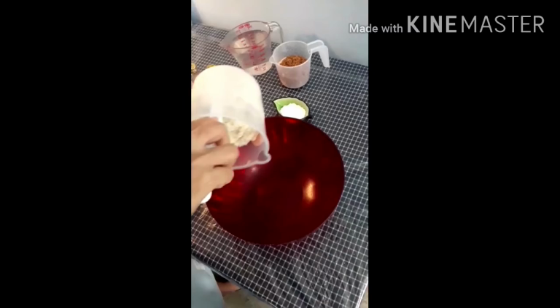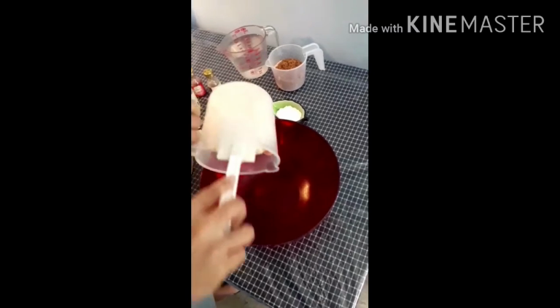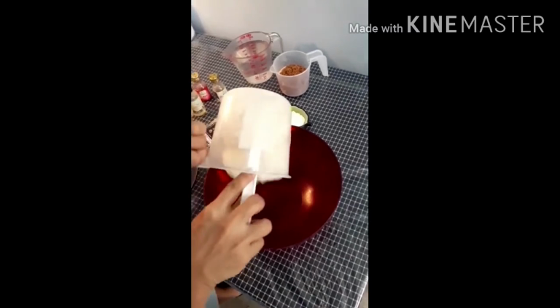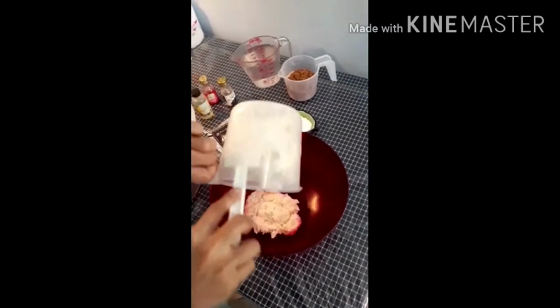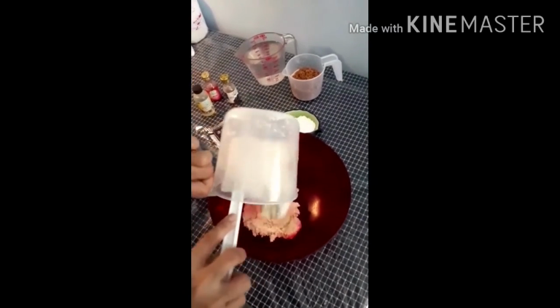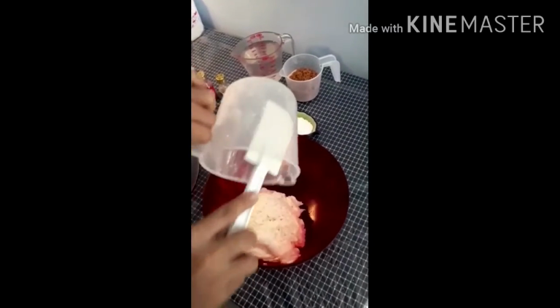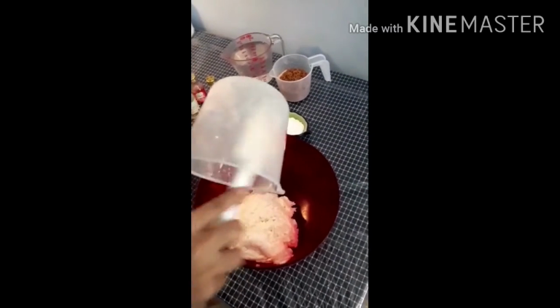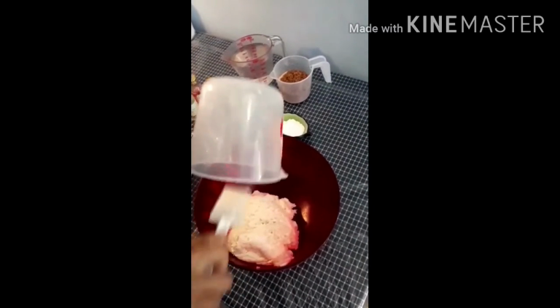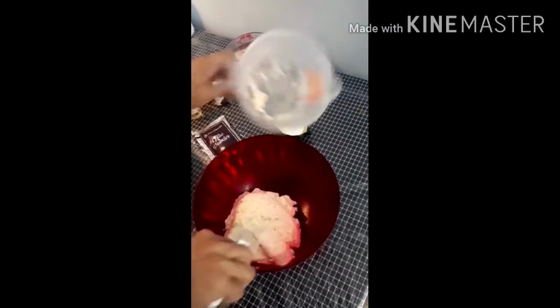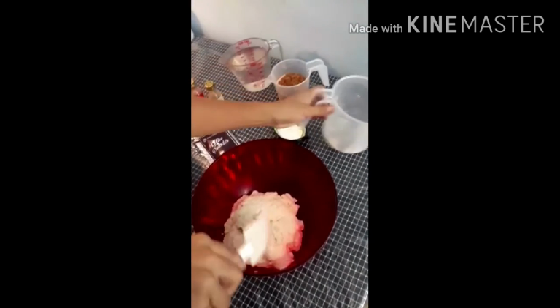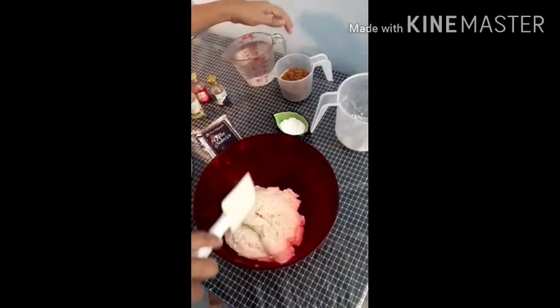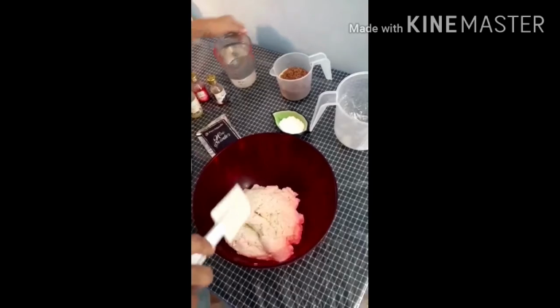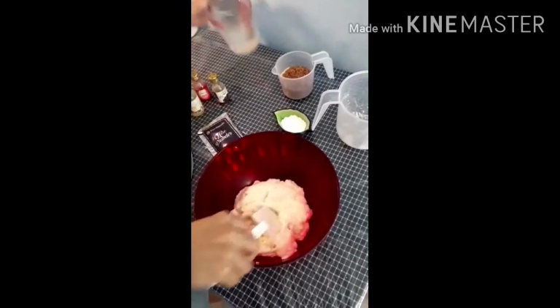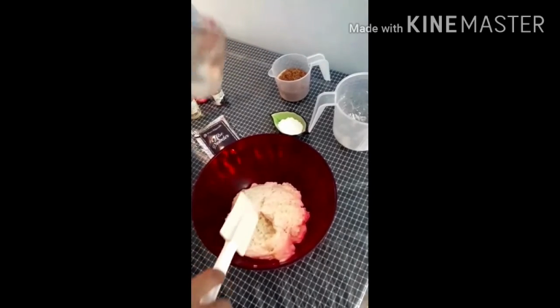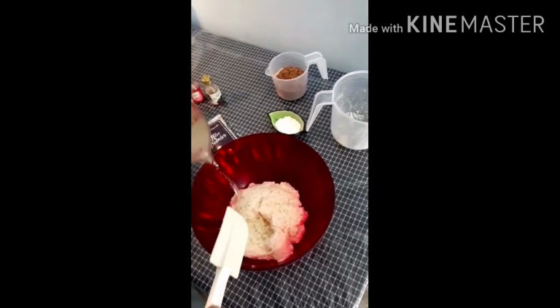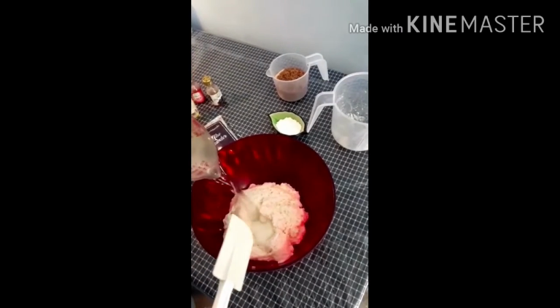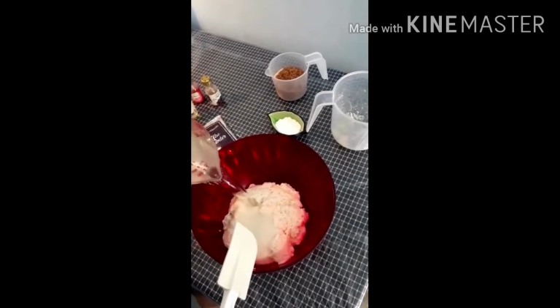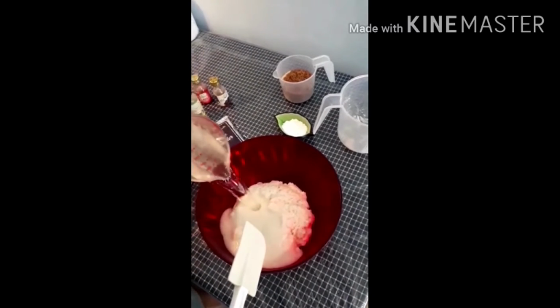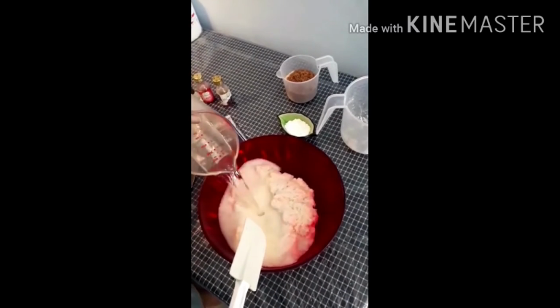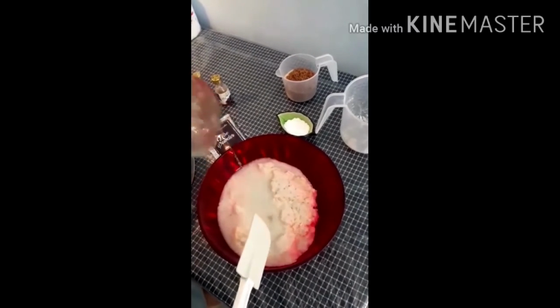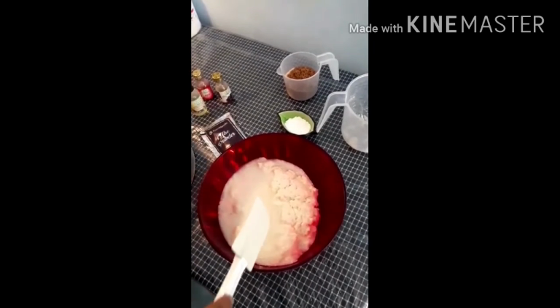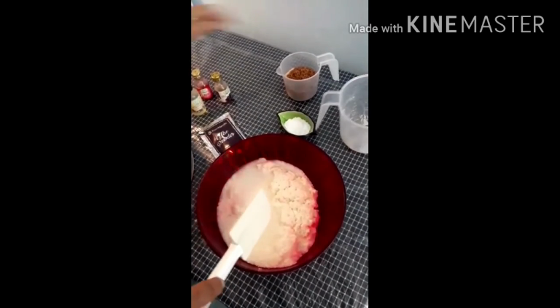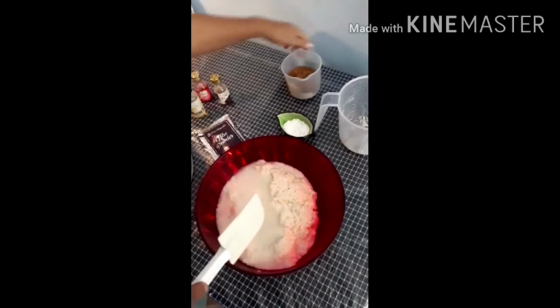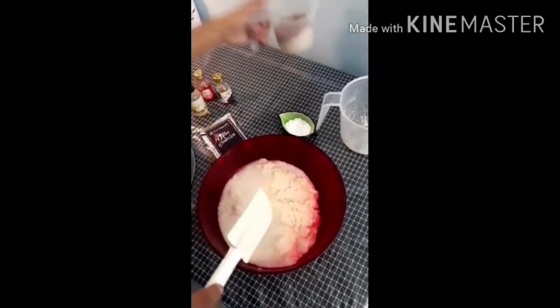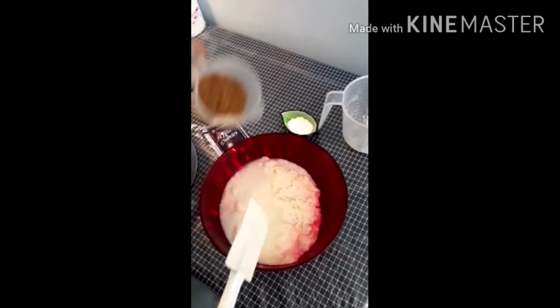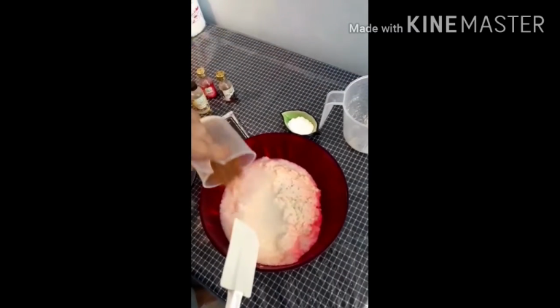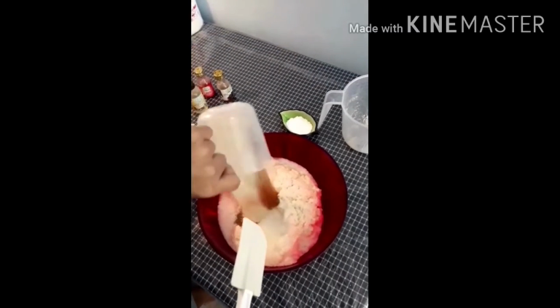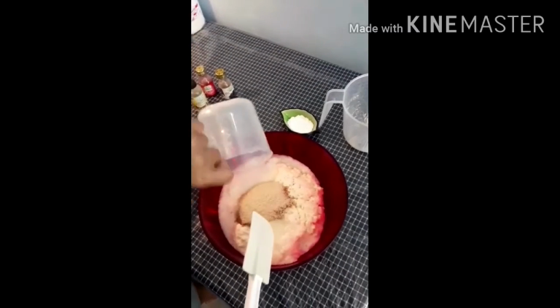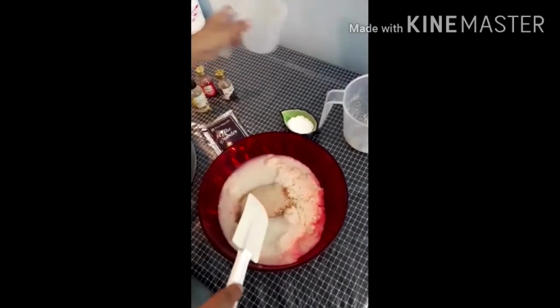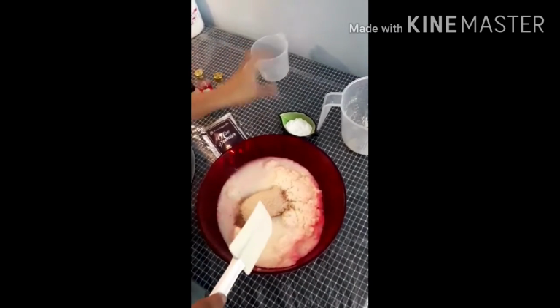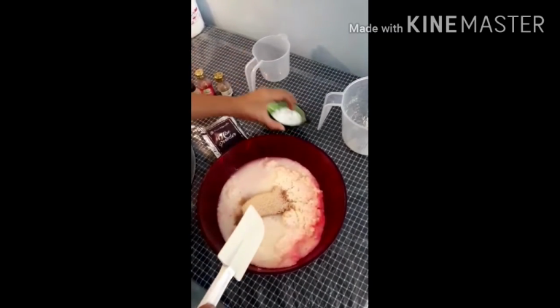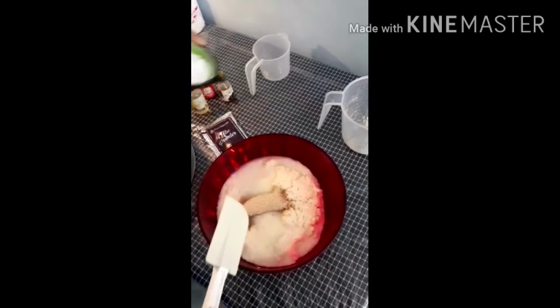This is the grated cassava, flour, and sugar, and also the baking soda.